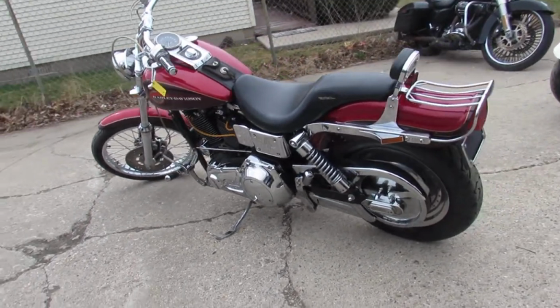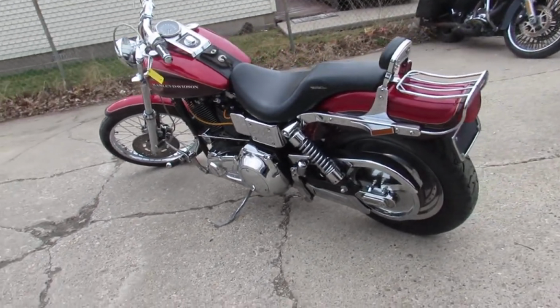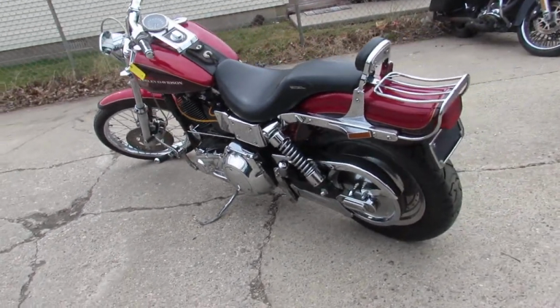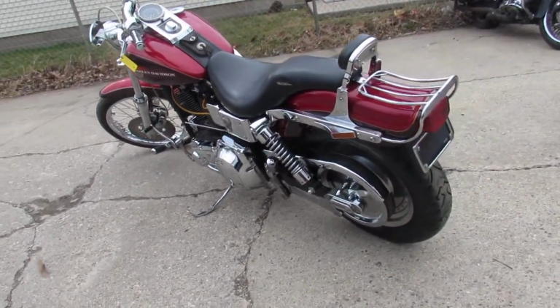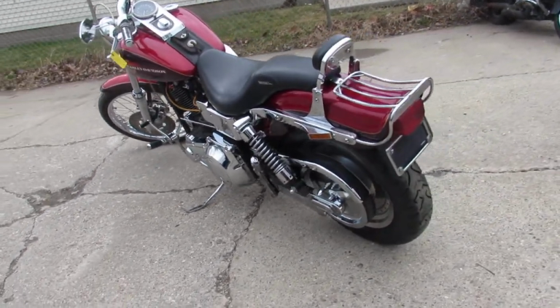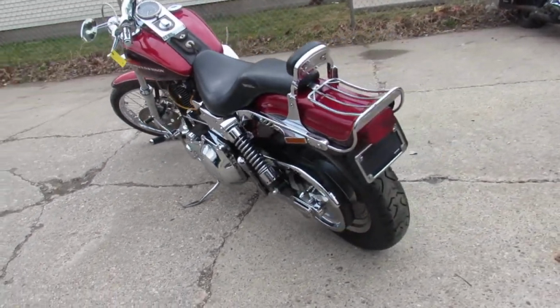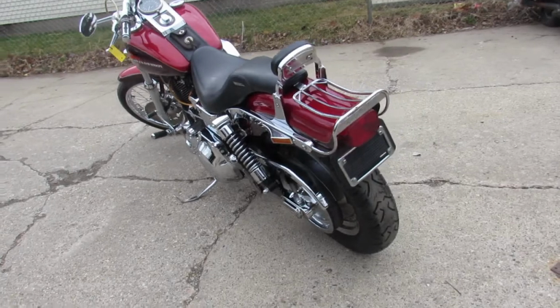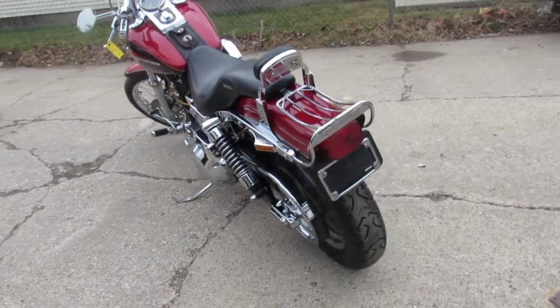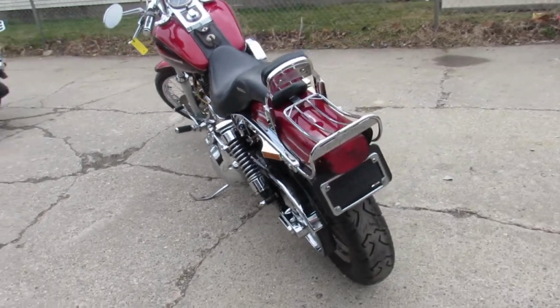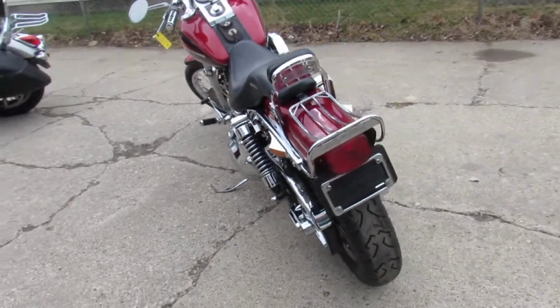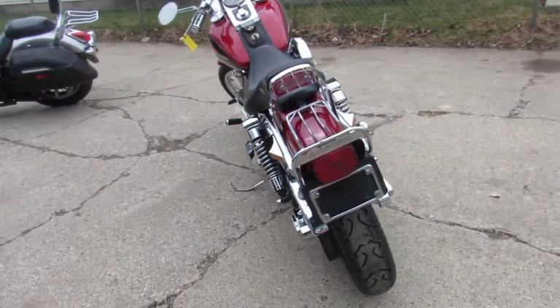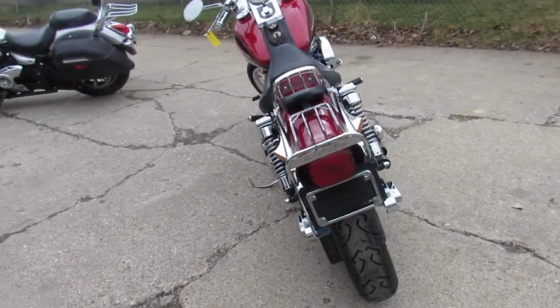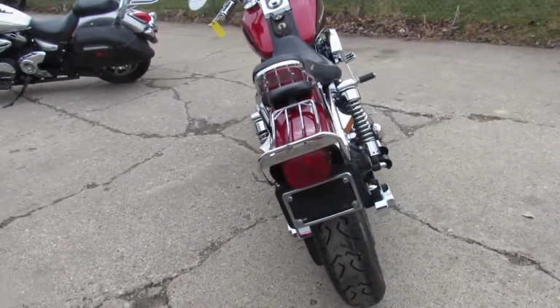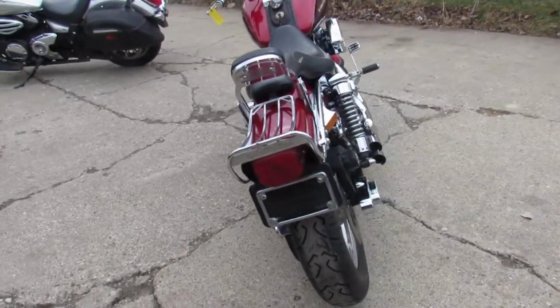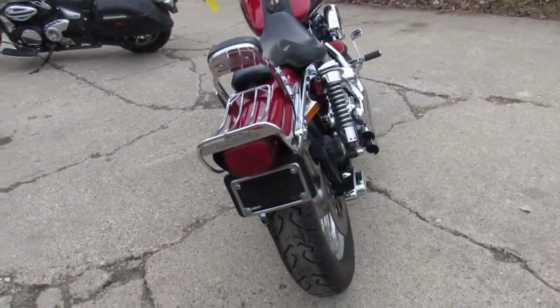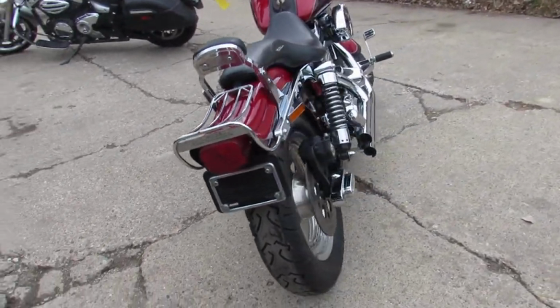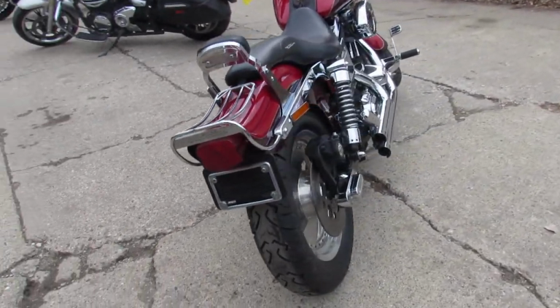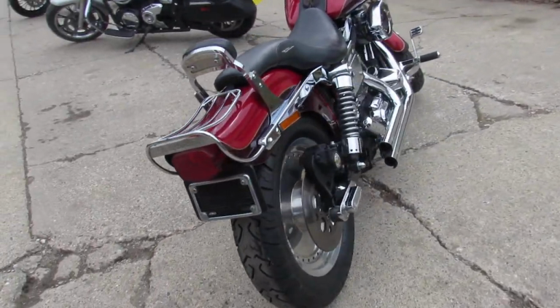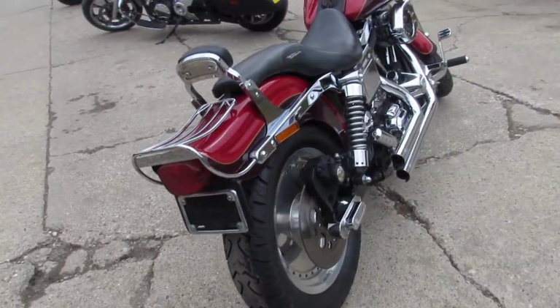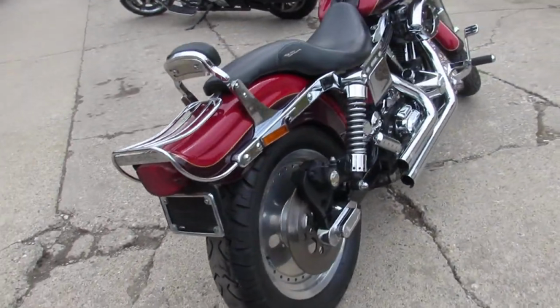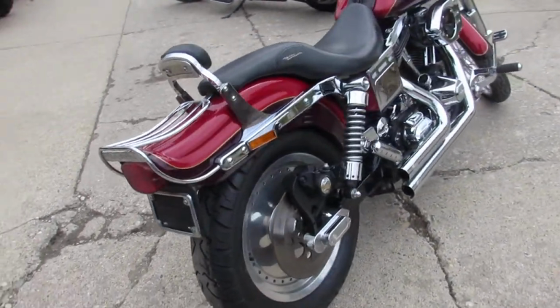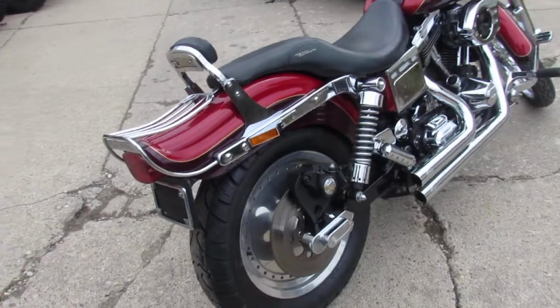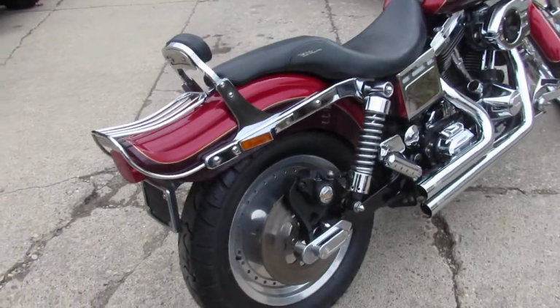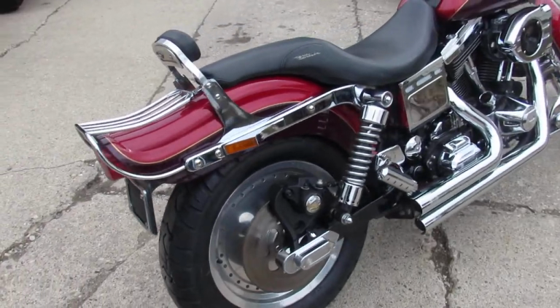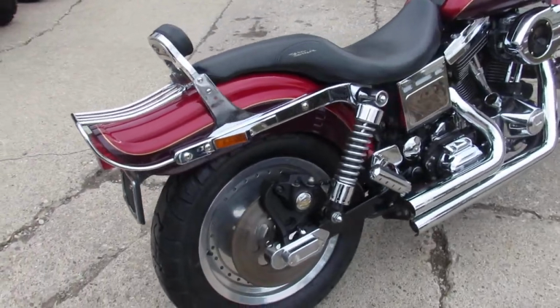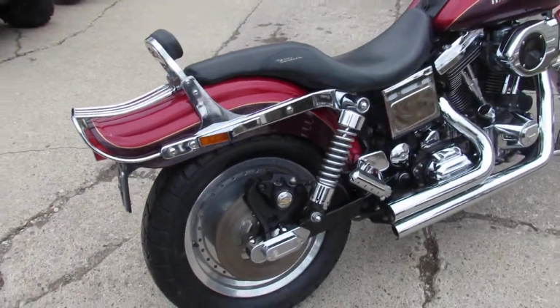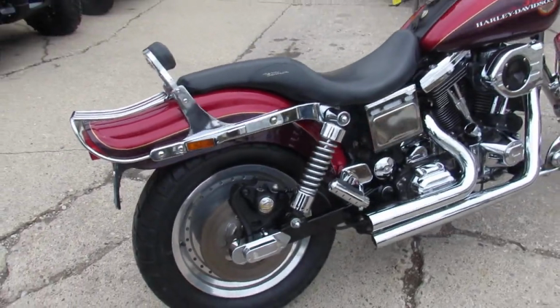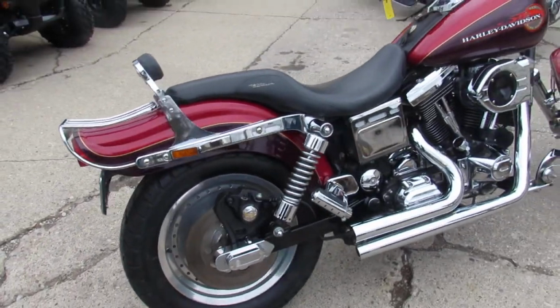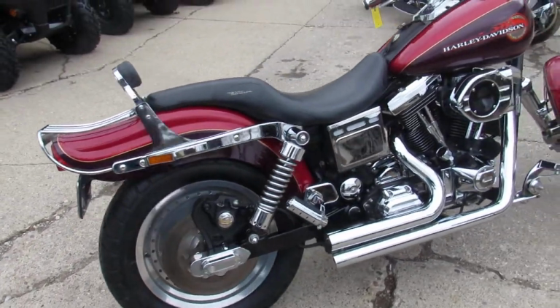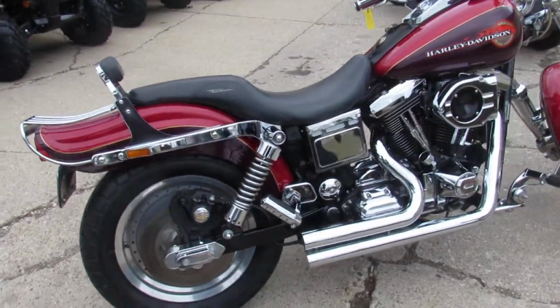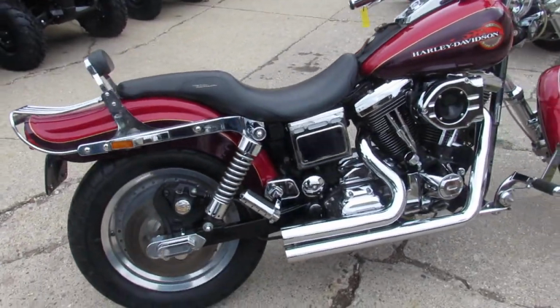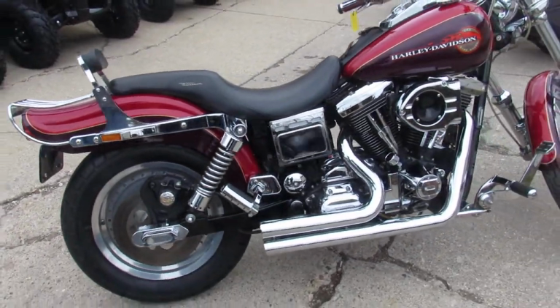Mileage is good. $21,972. There's no dents, no dings, no scratches. Absolutely no disappointments with this one. Great 1995 Wide Glide with the Evo motor.